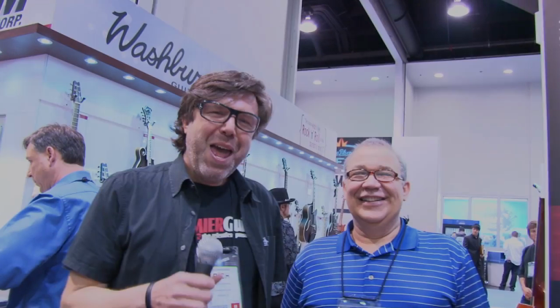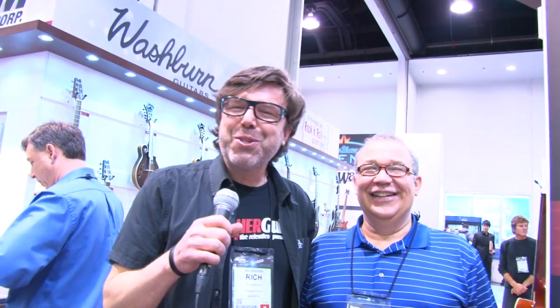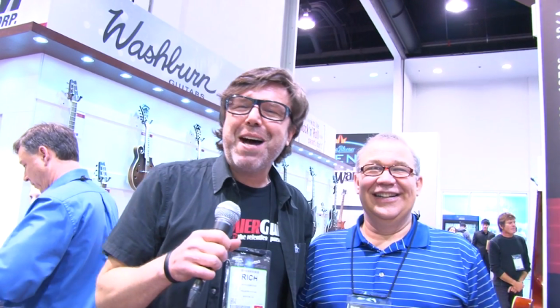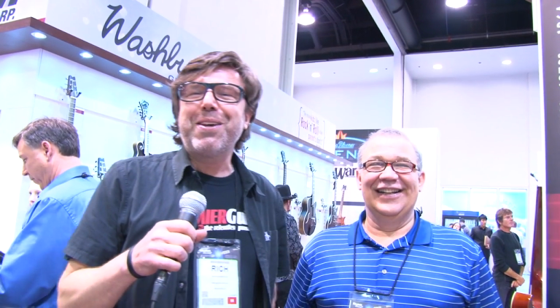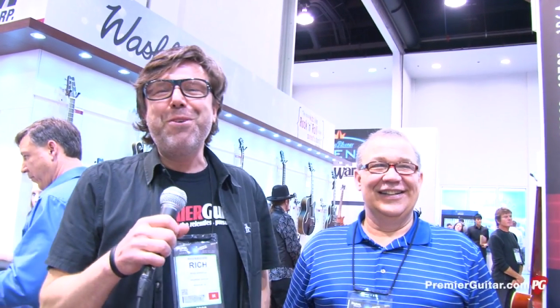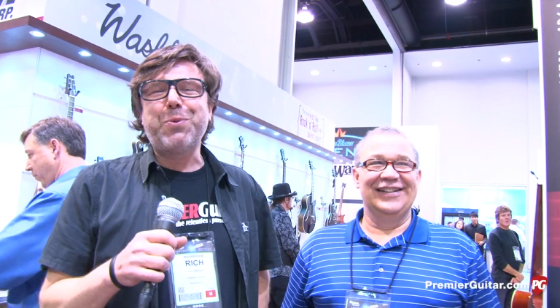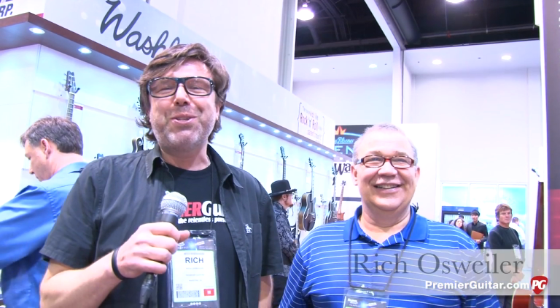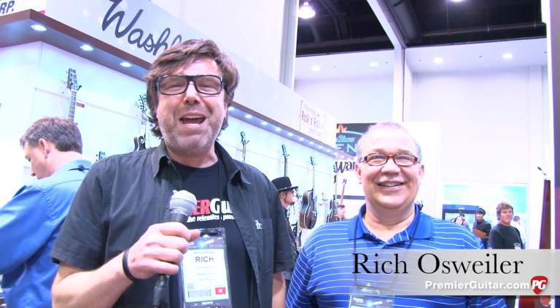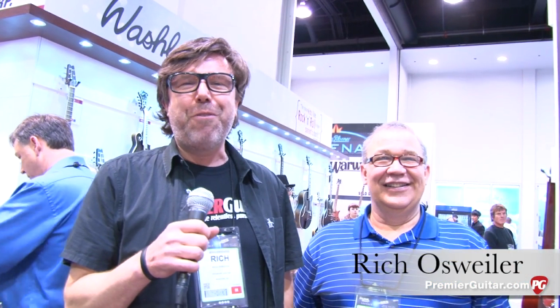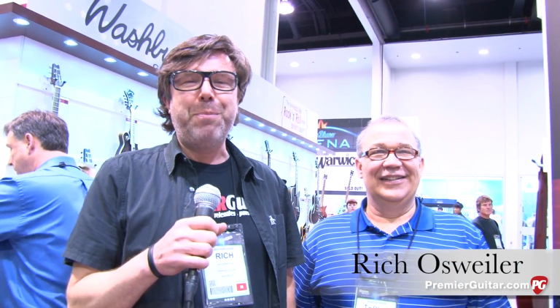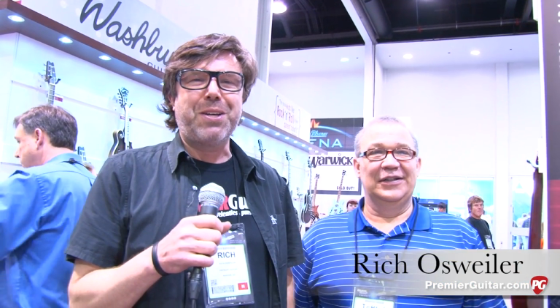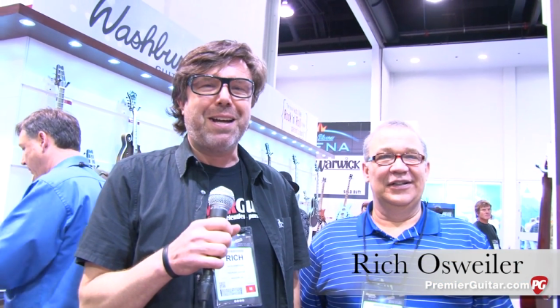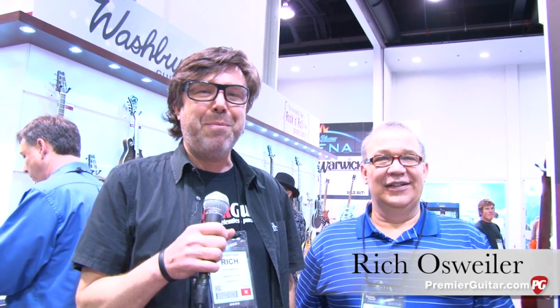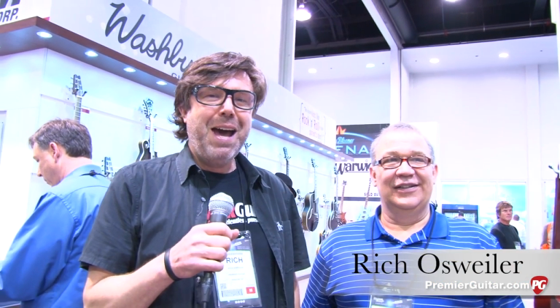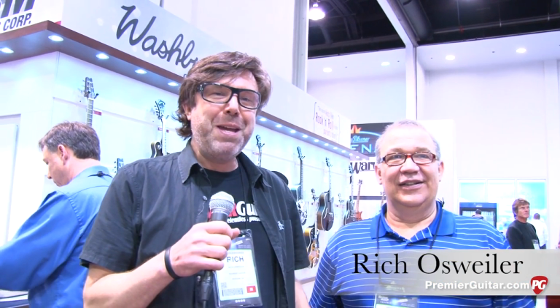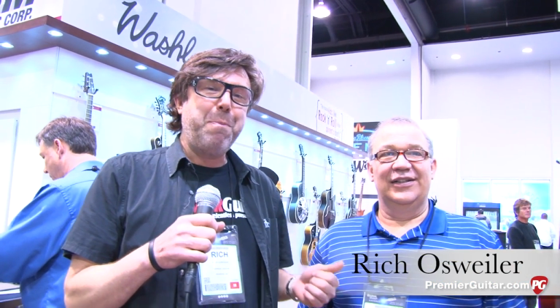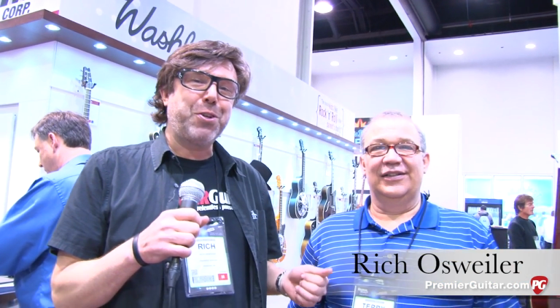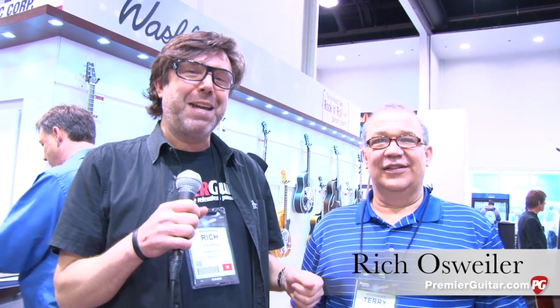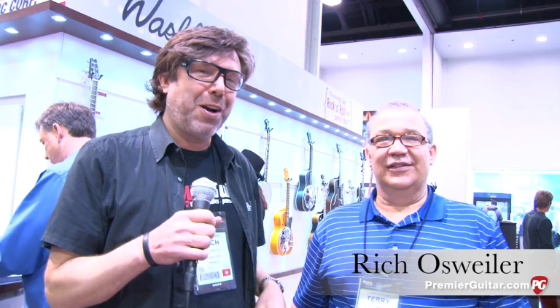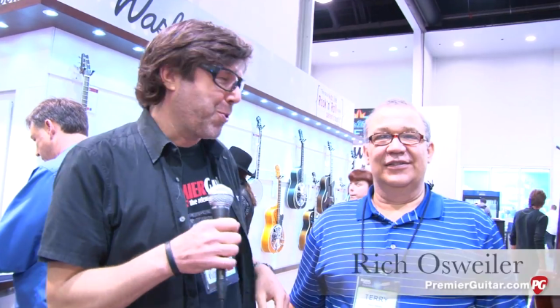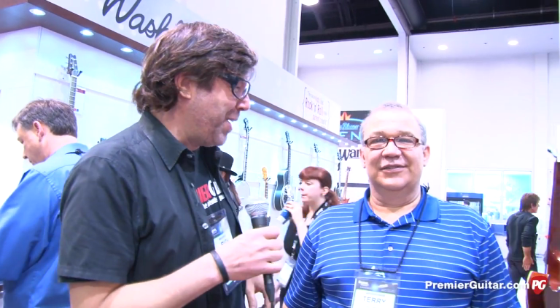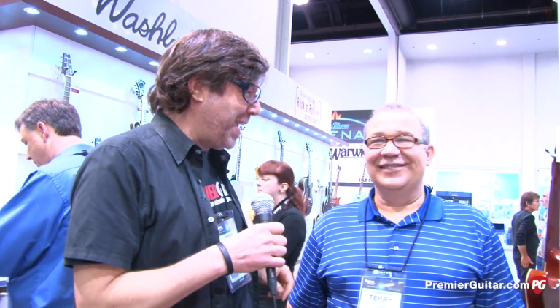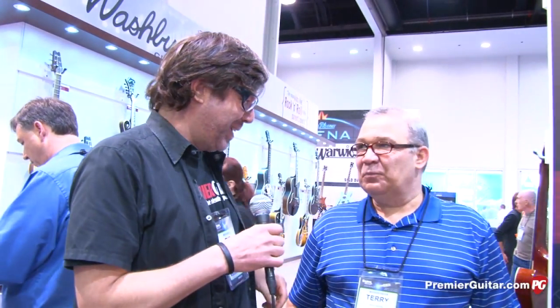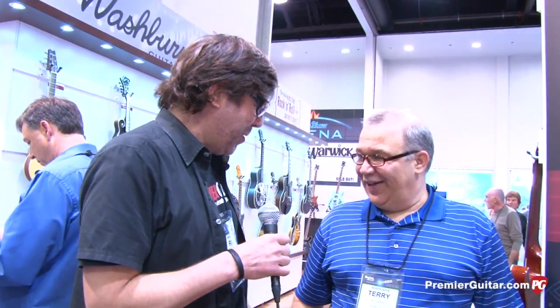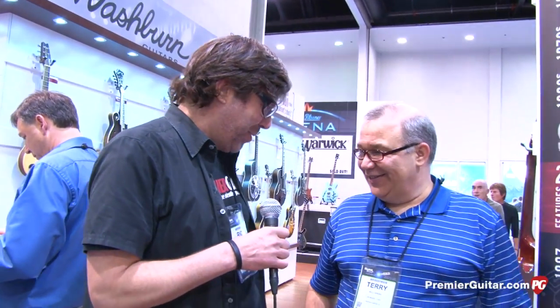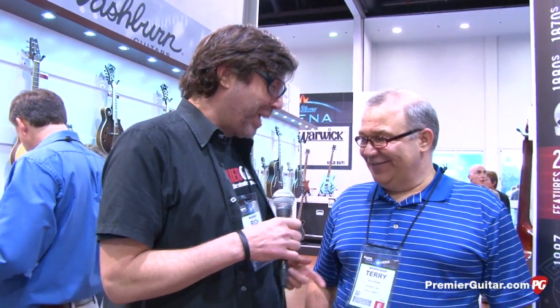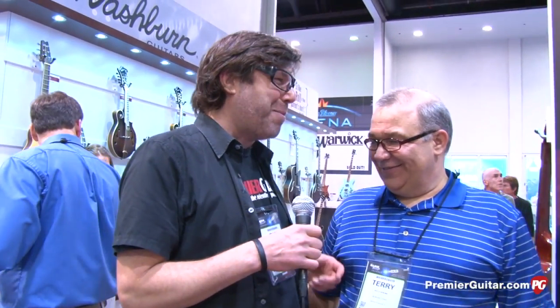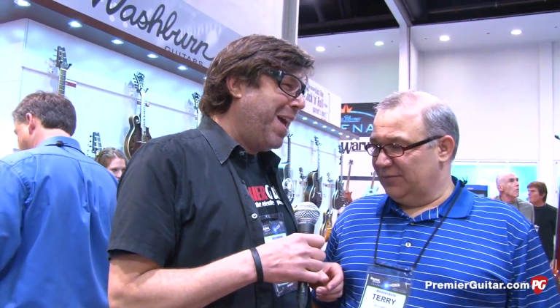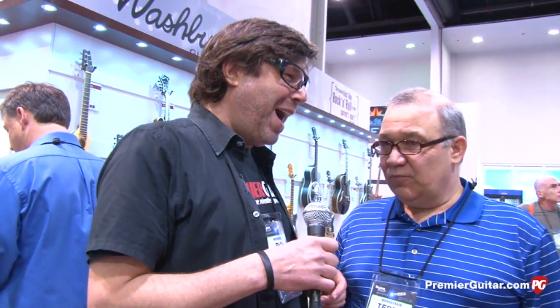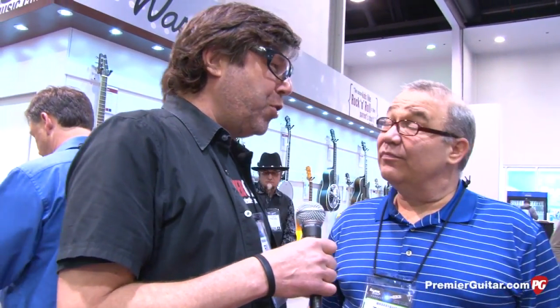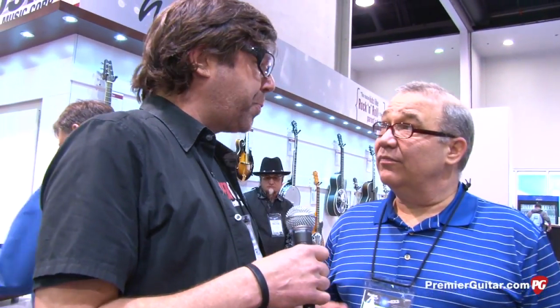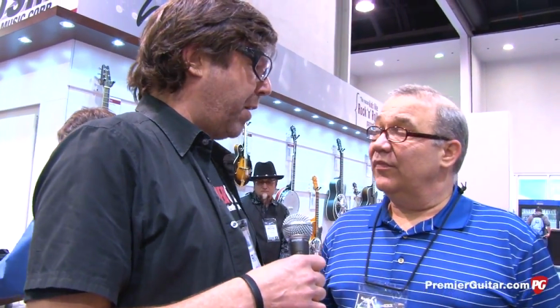Hey, this is Rich Osweiler coming to you from the 2013 NAMM Show for PremiereGuitar.com. I'm here with mastermind guitar extraordinaire Terry Atkins from US Music. We're going to talk about a new Washburn model.